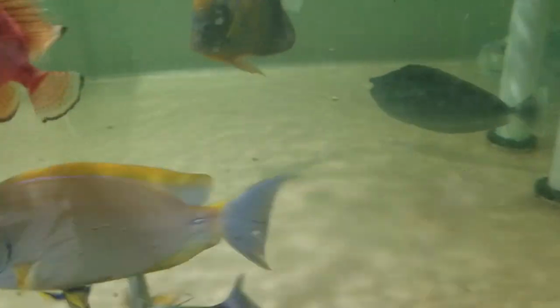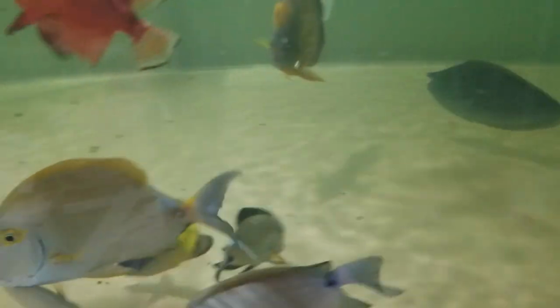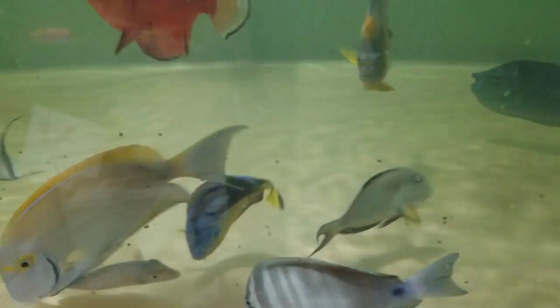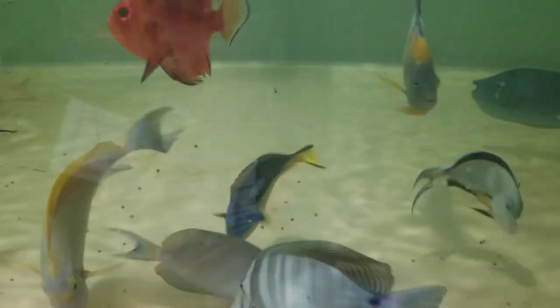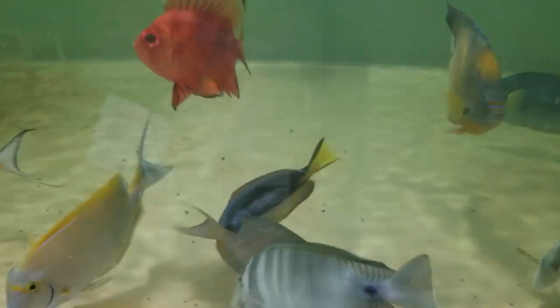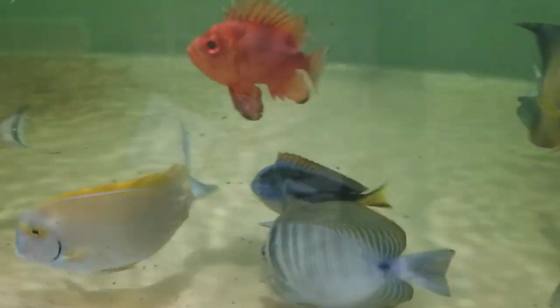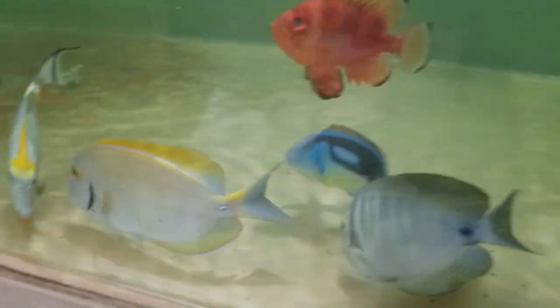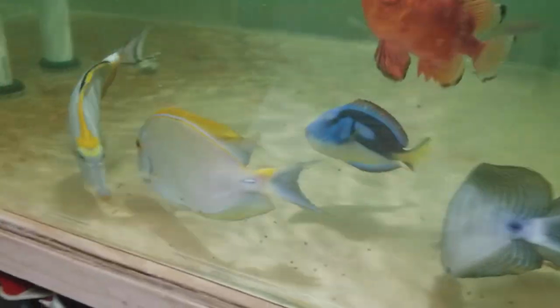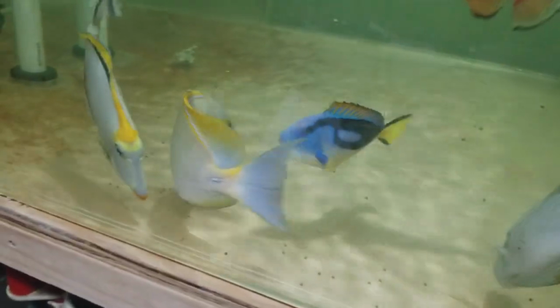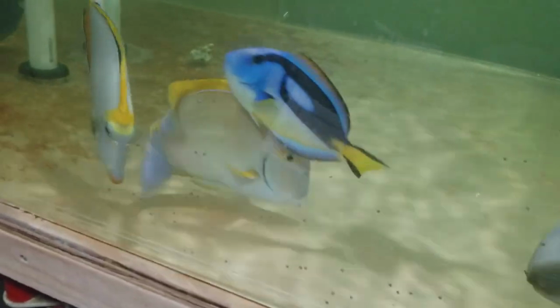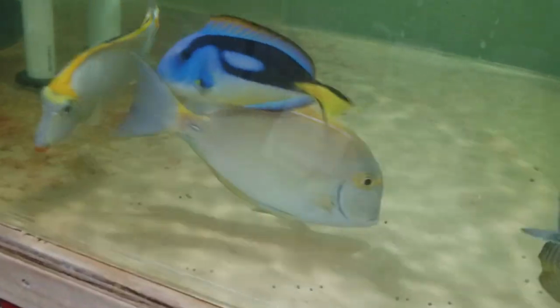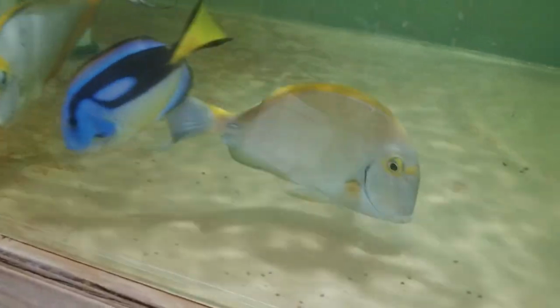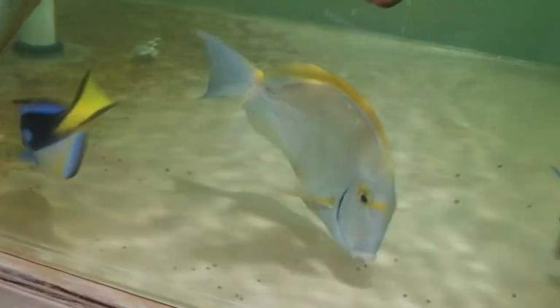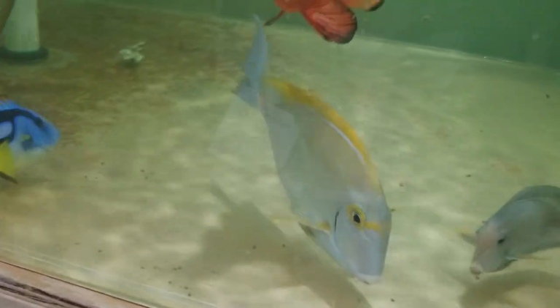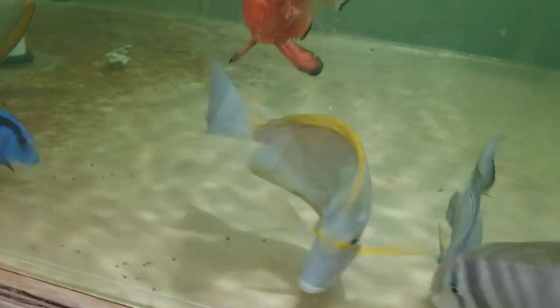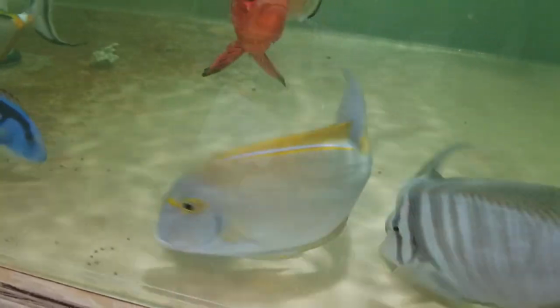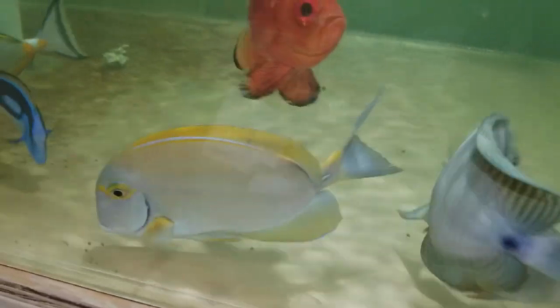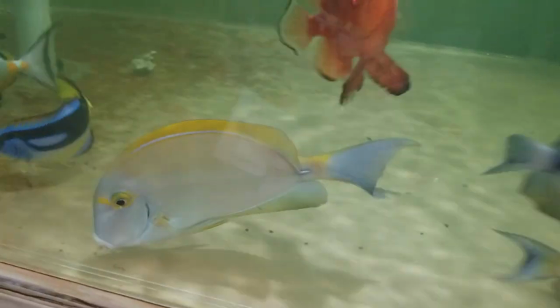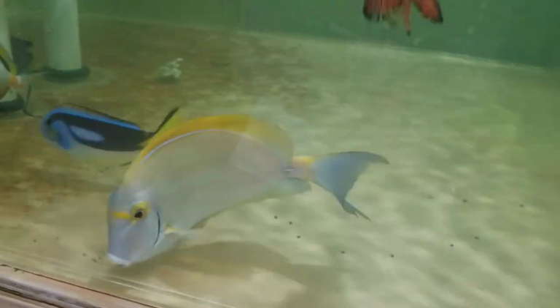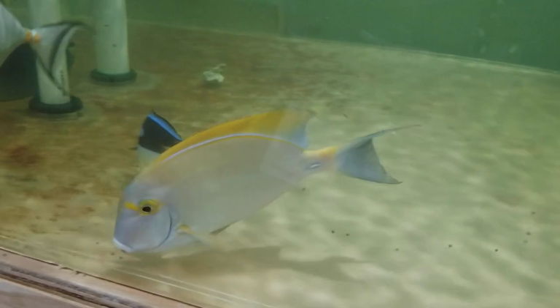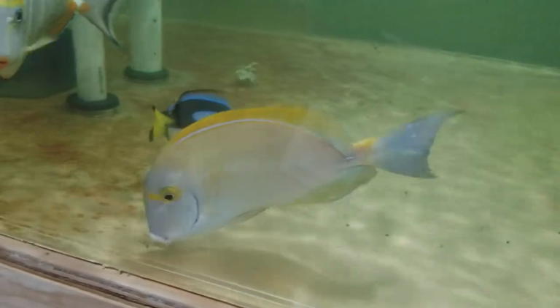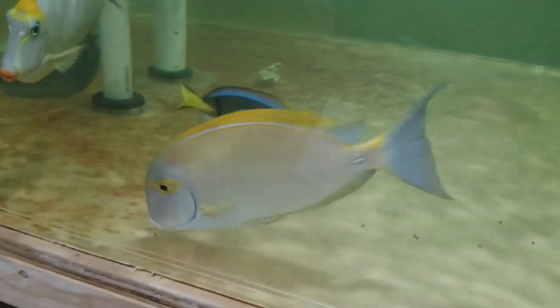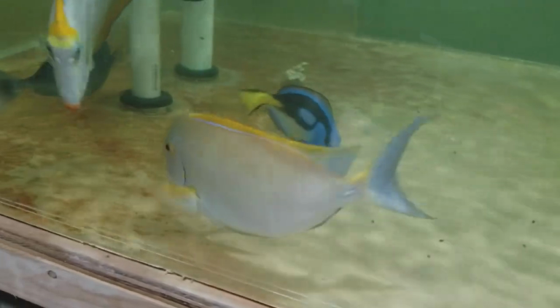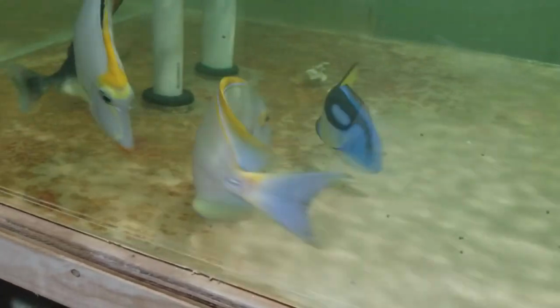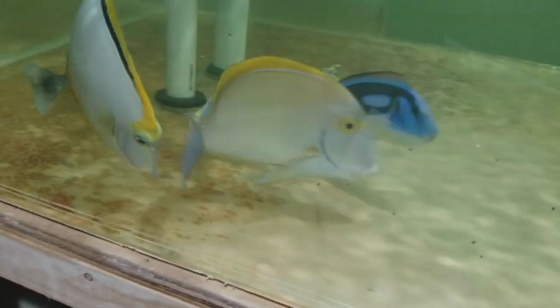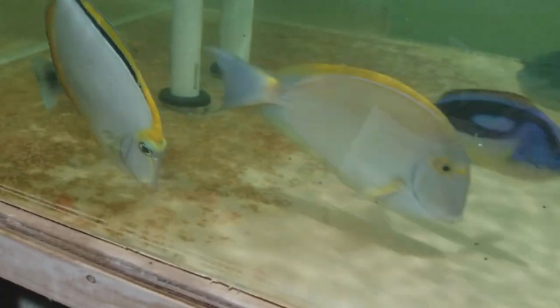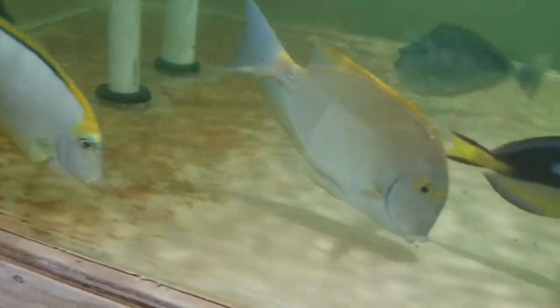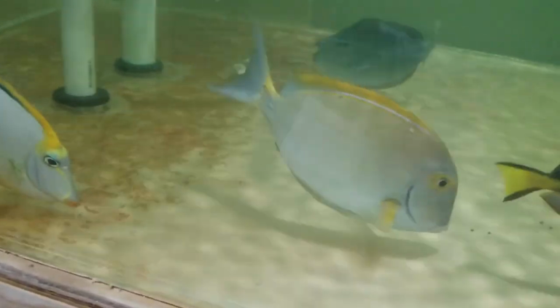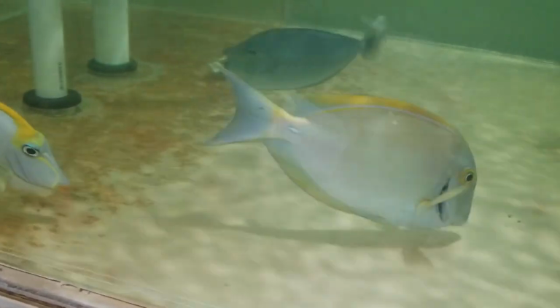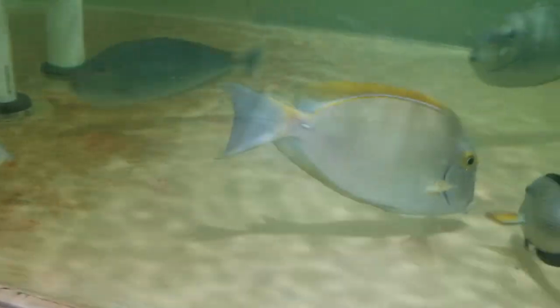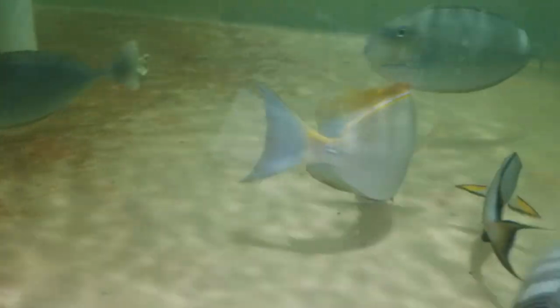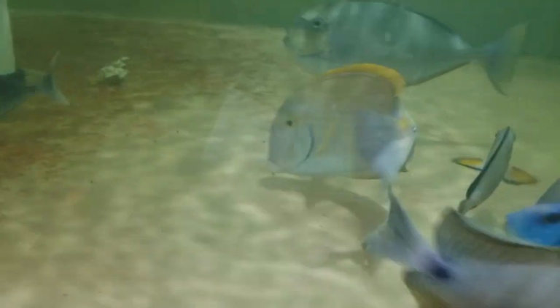That thing is beautiful. And like I said, the tail is gorgeous. I'm not going to lie to you and say it's a dark blue, but it's blue.